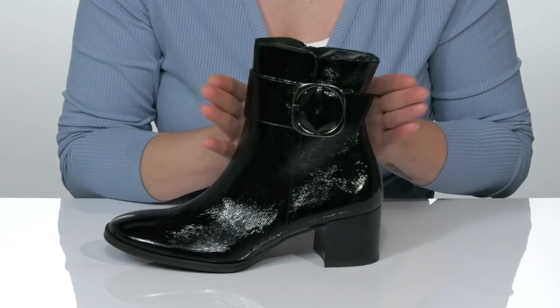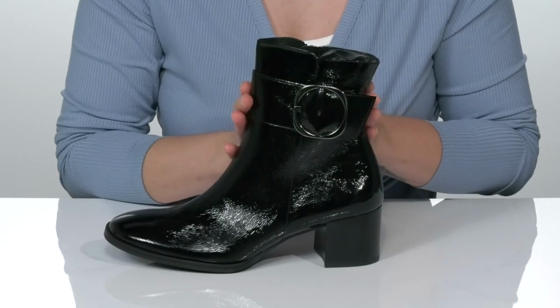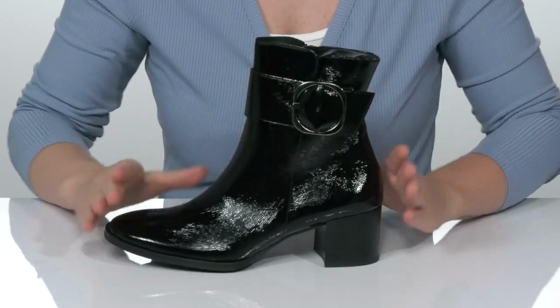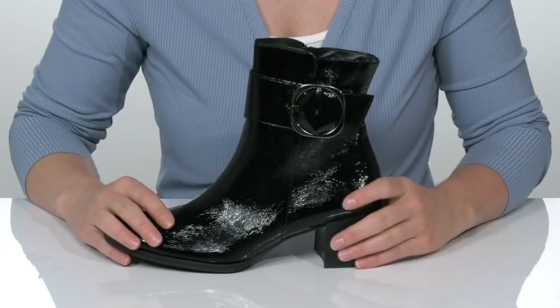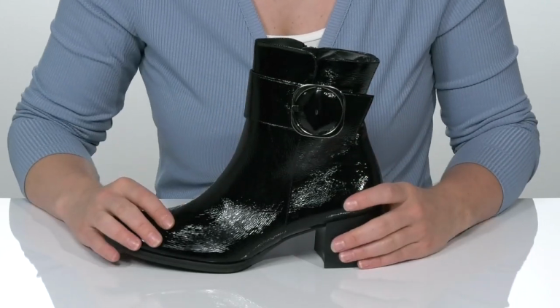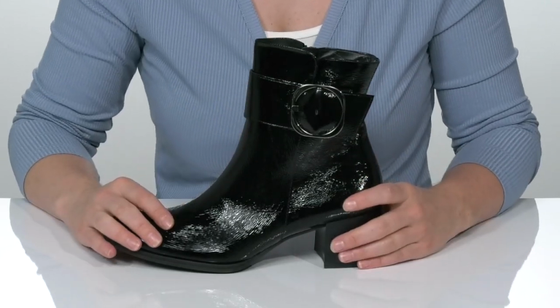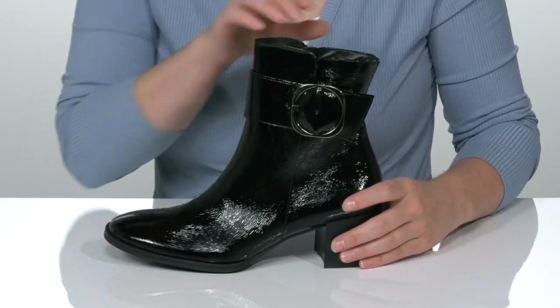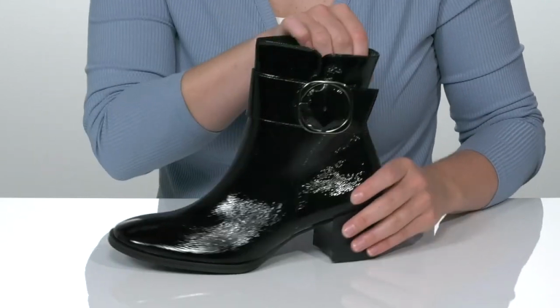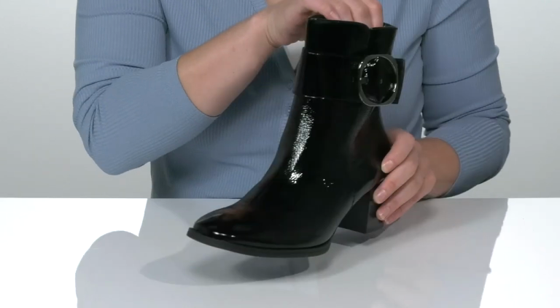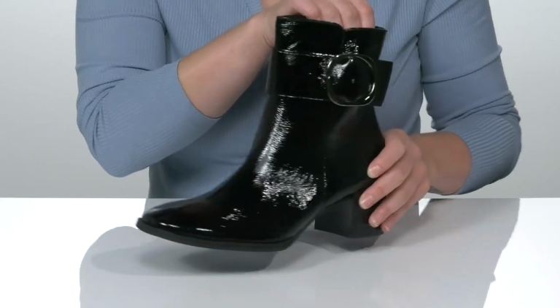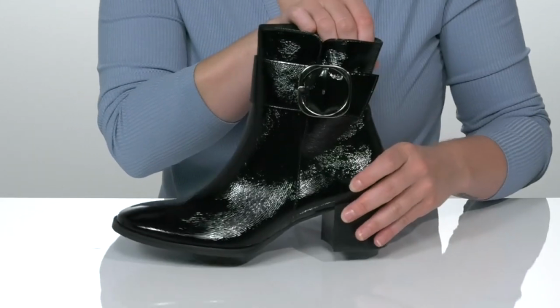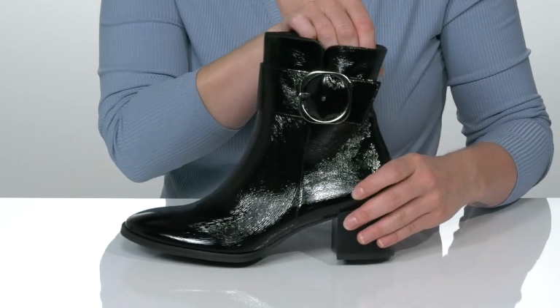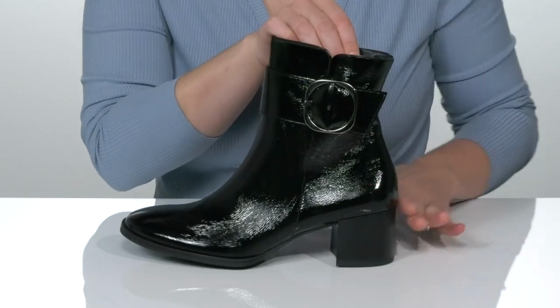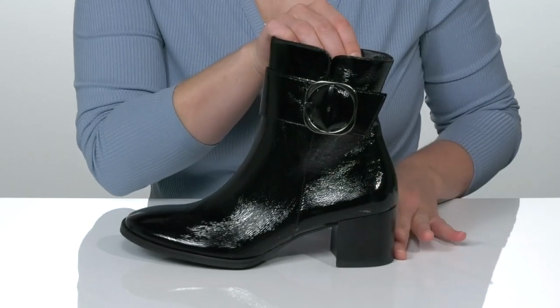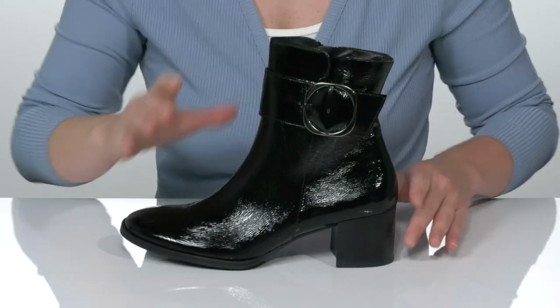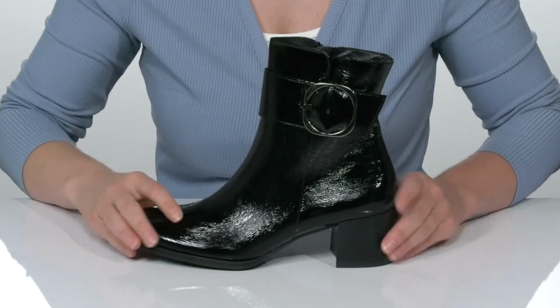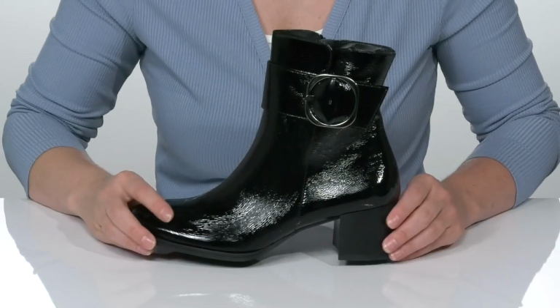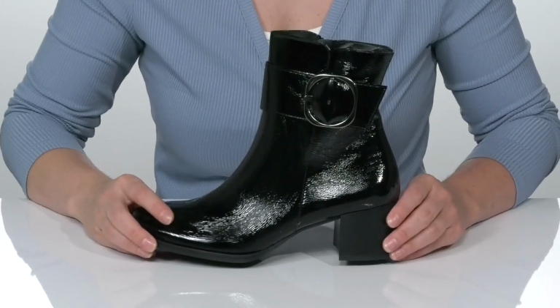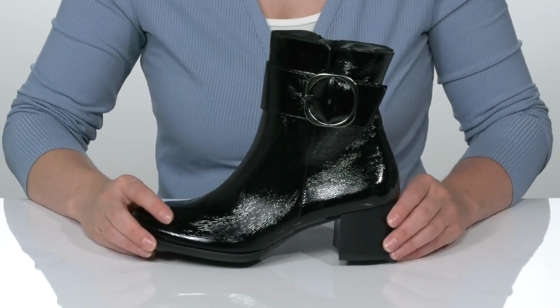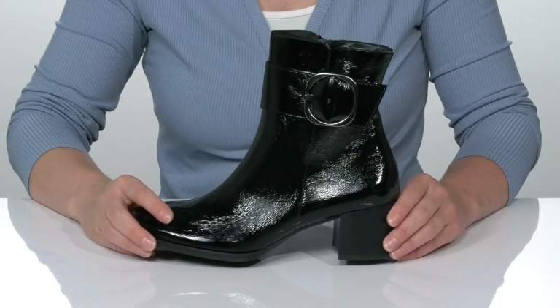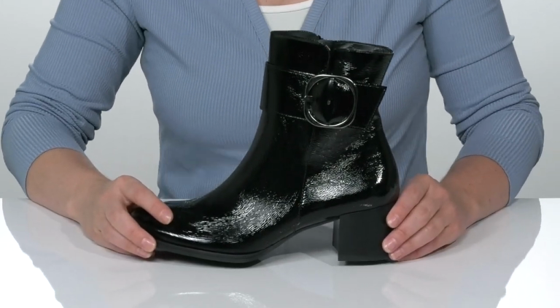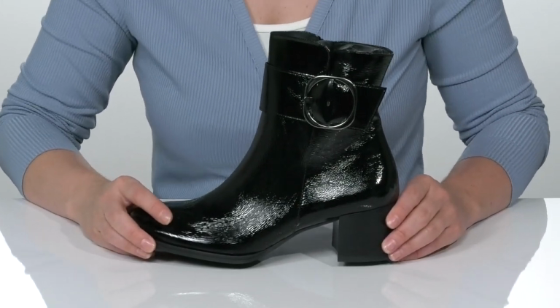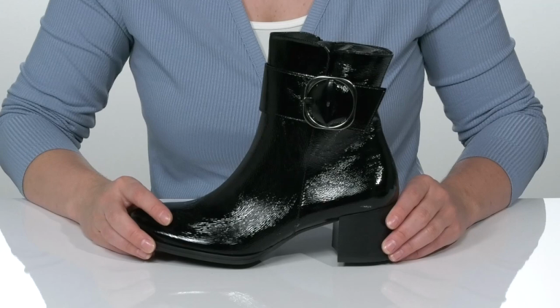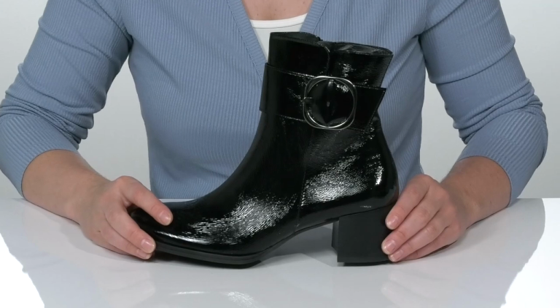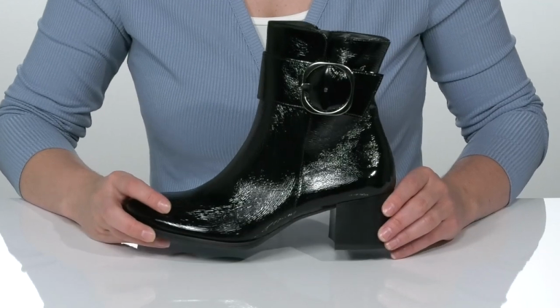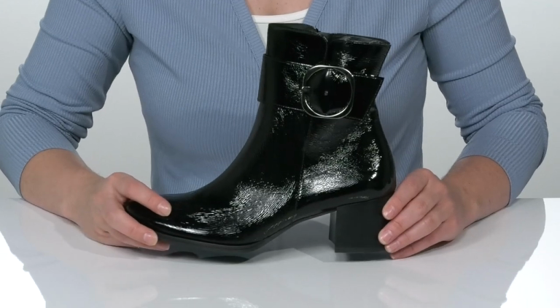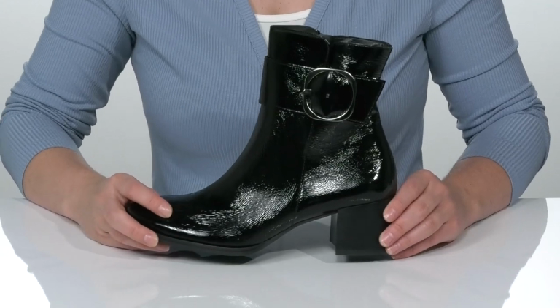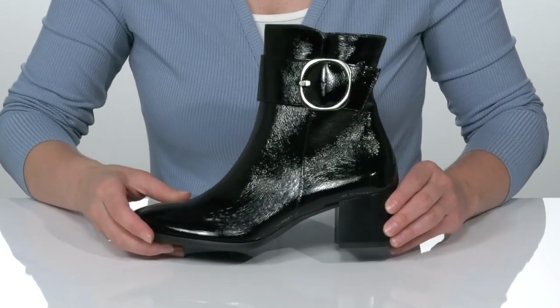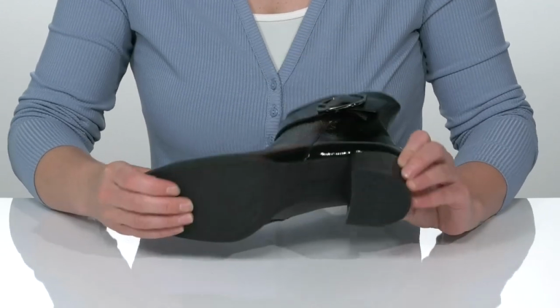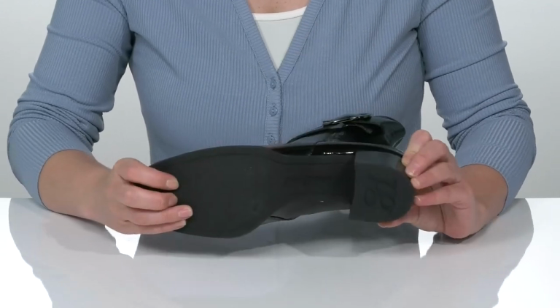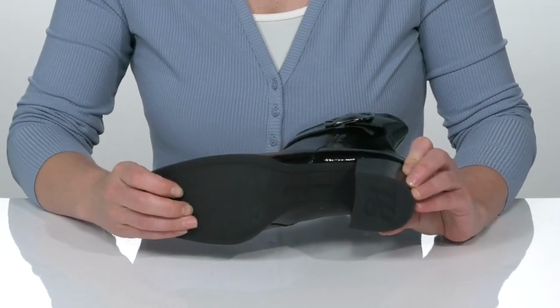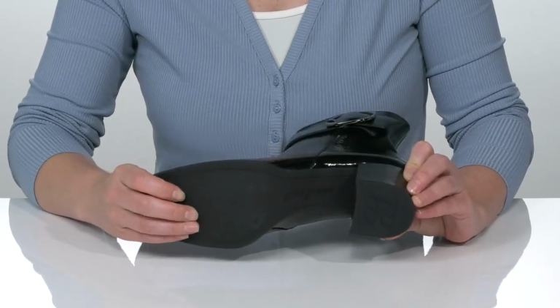It's got this round-toe silhouette and it does have a heel that is stacked two inches to give you the perfect little lift in height. The insole is man-made and so is the outsole.